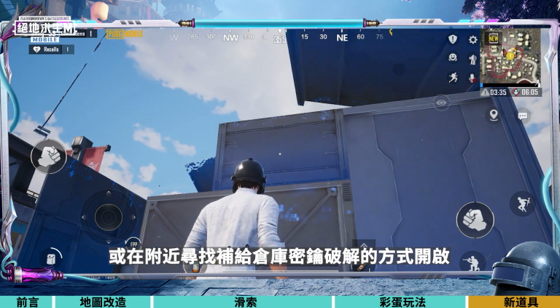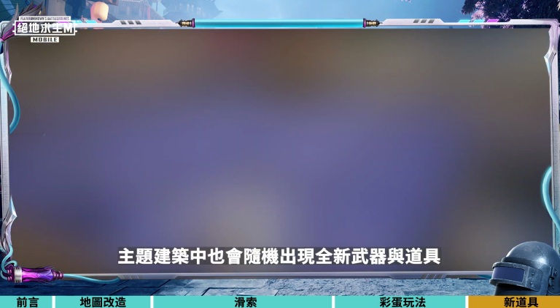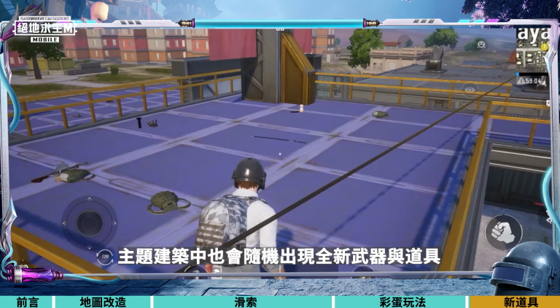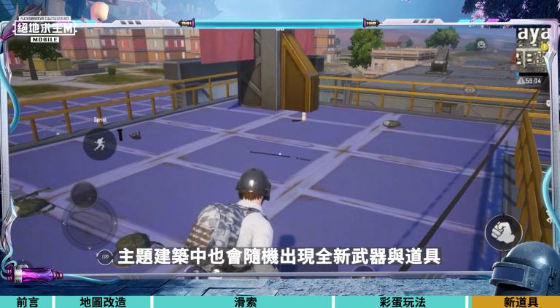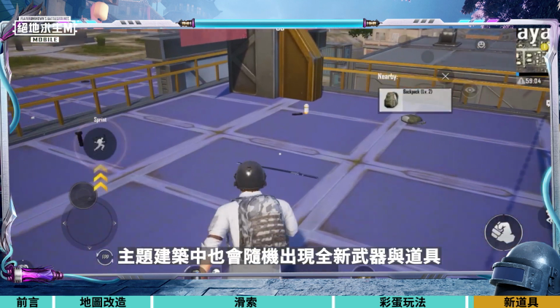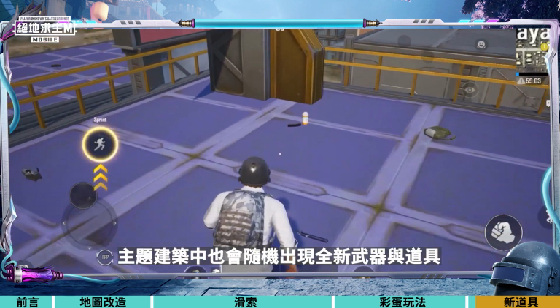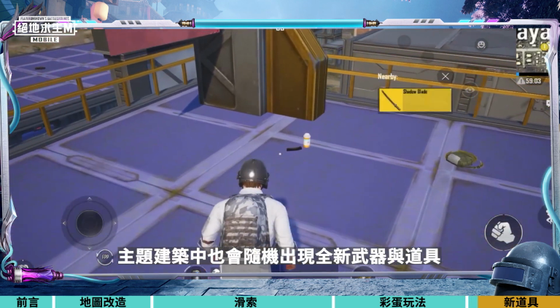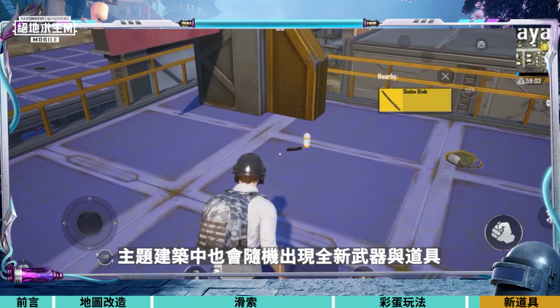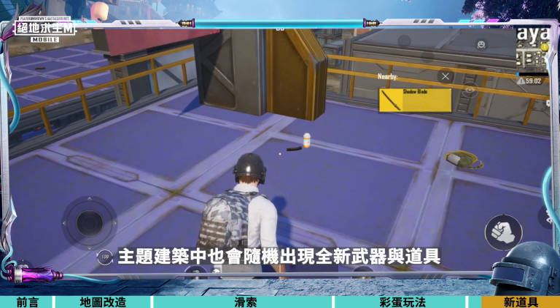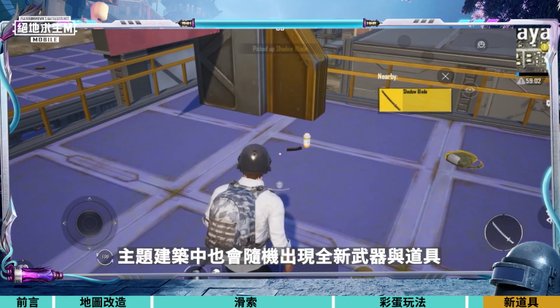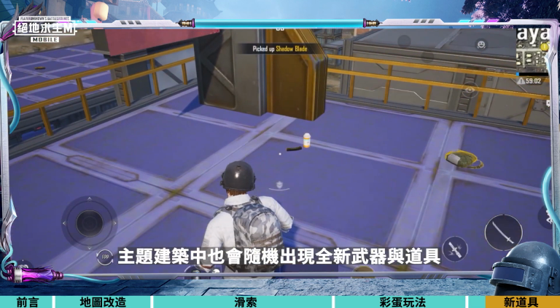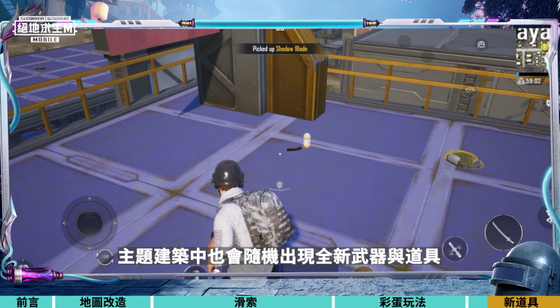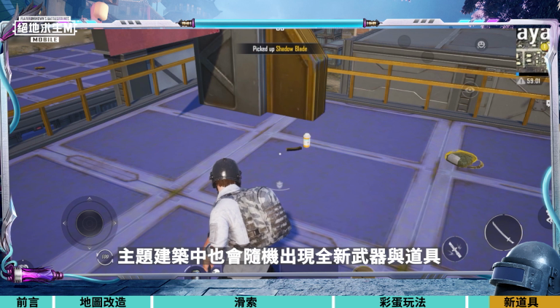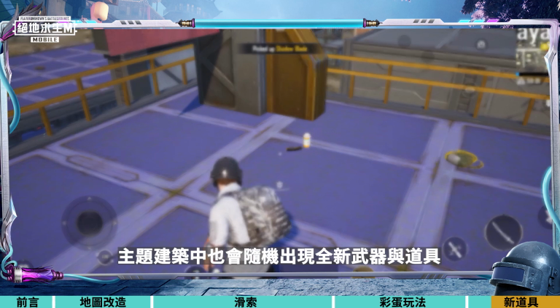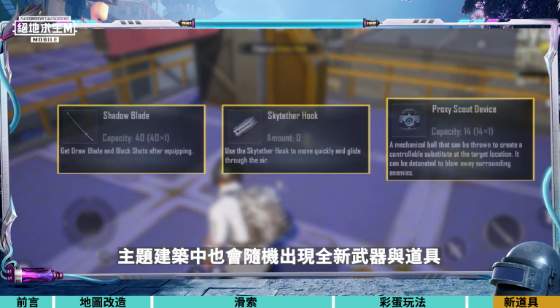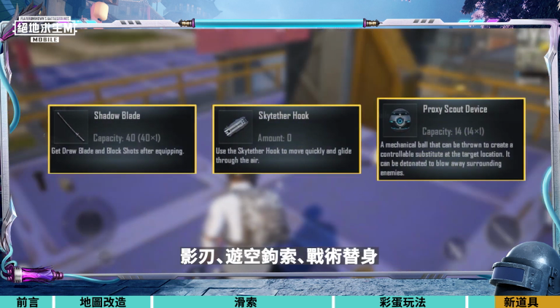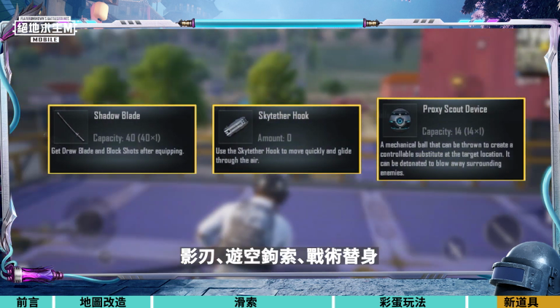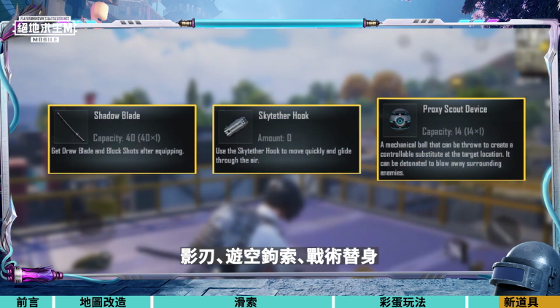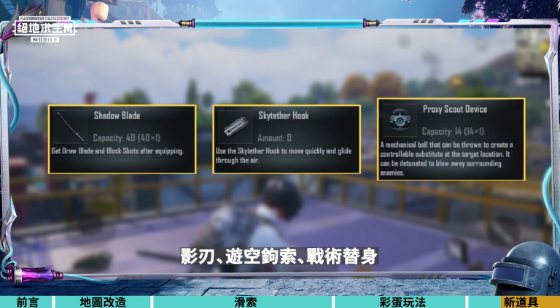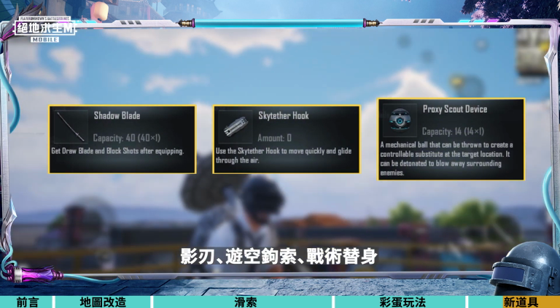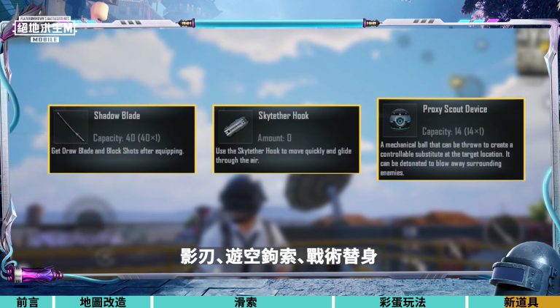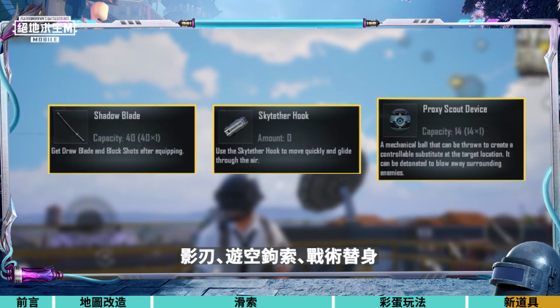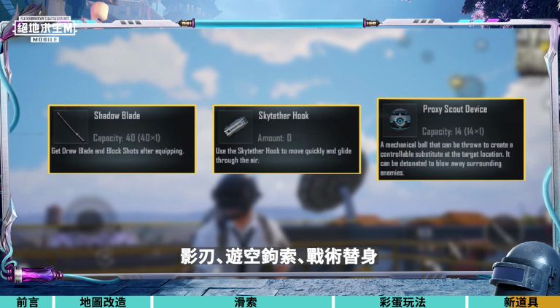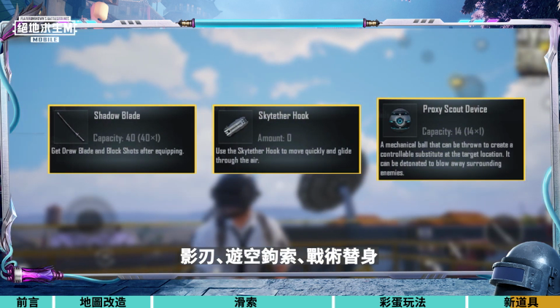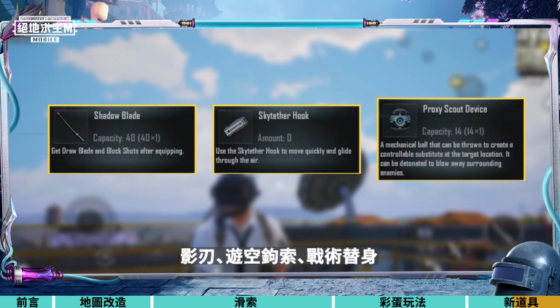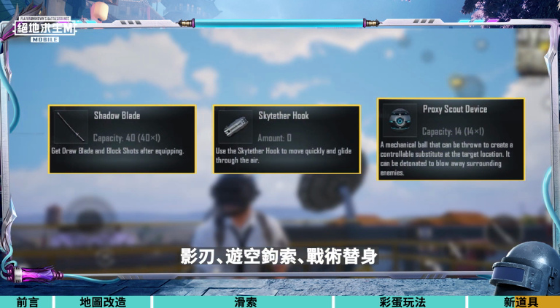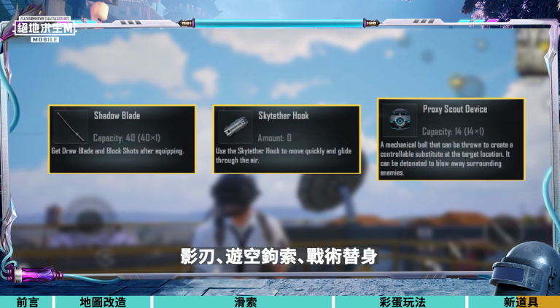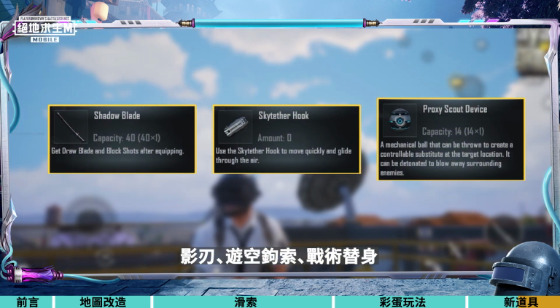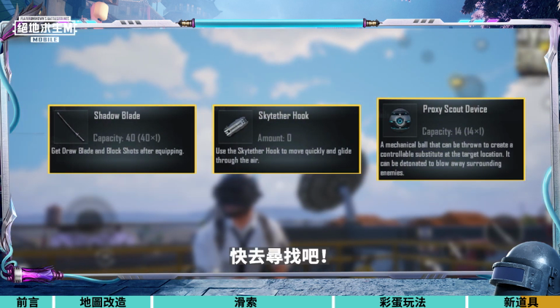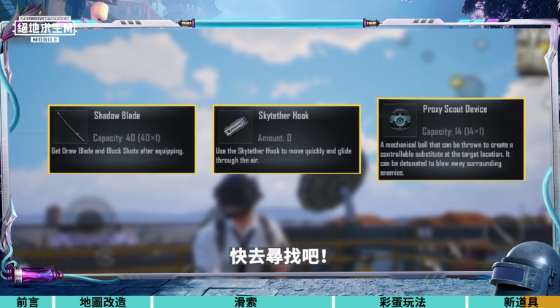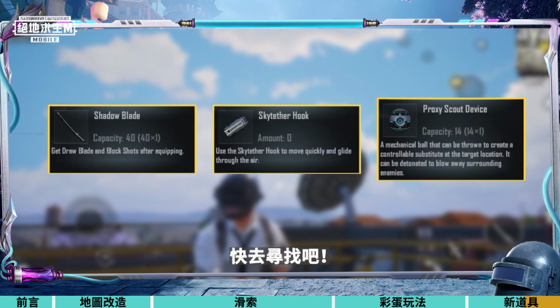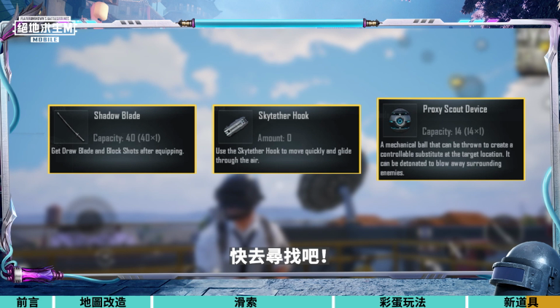New weapons and items will randomly spawn in themed buildings, including the Shadow Blade, Sky Tether Hook, and Proxy Scout. Go and find them!